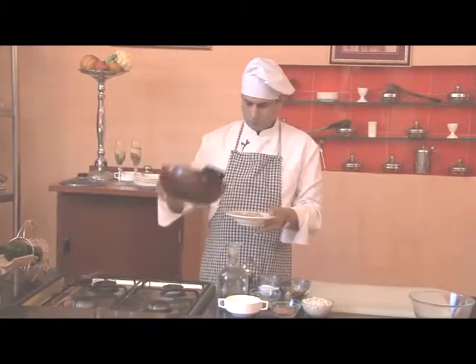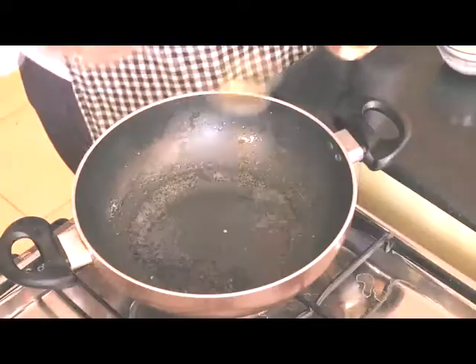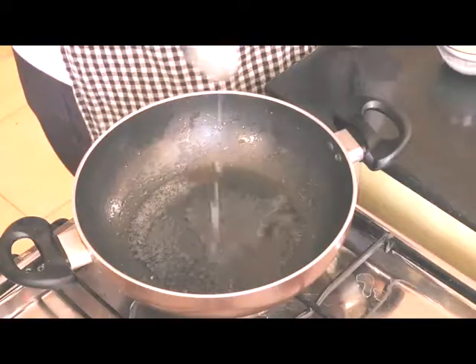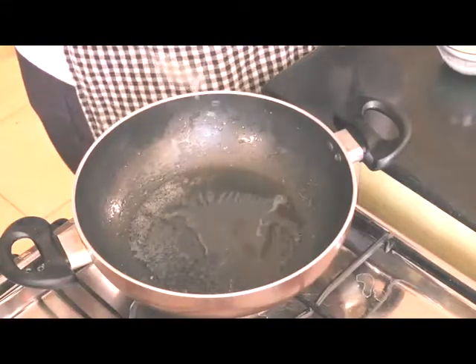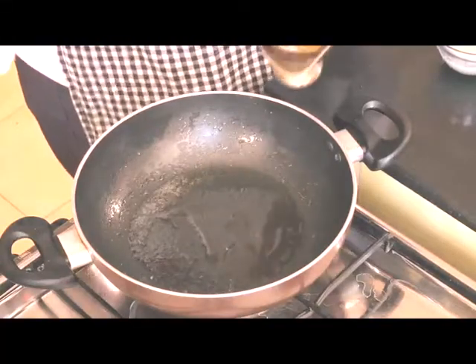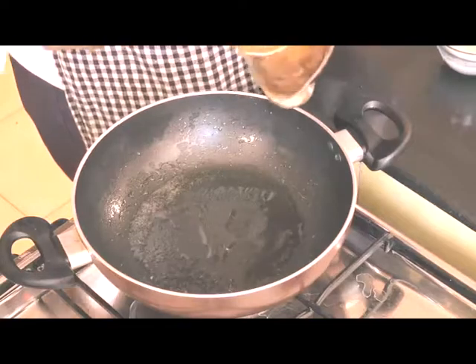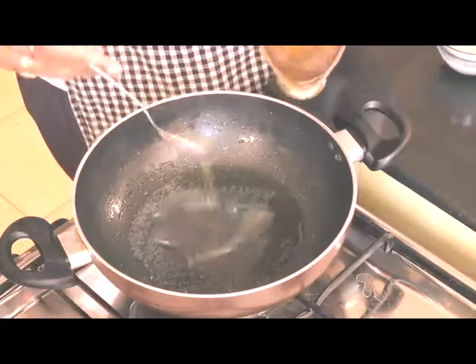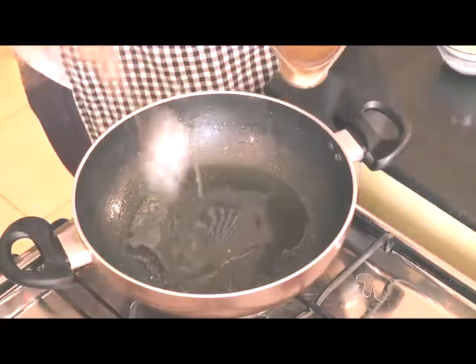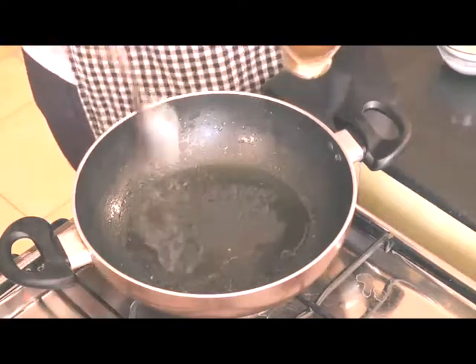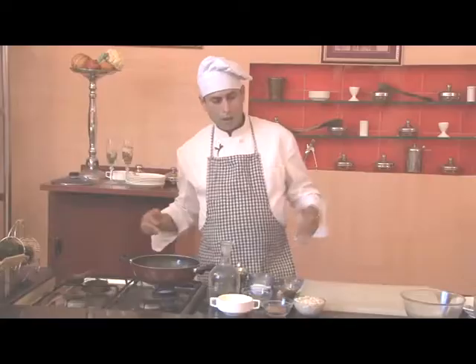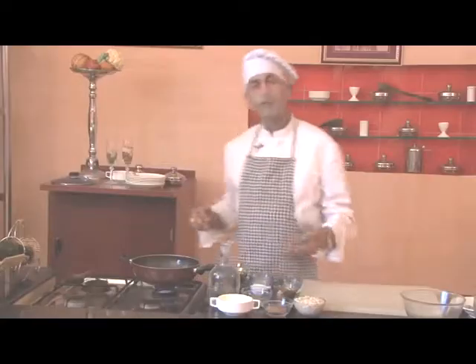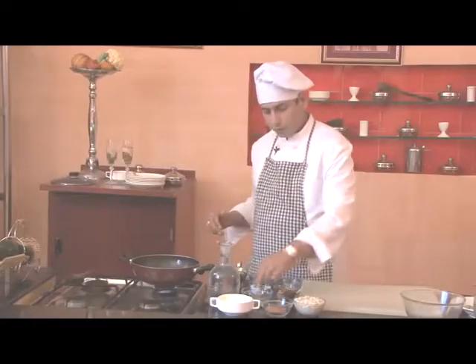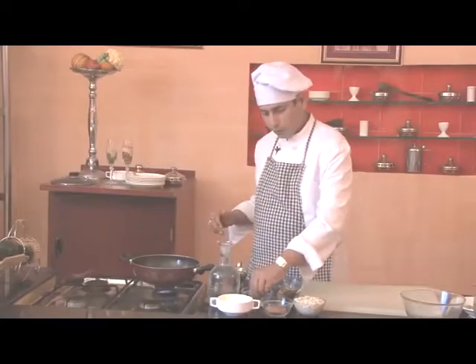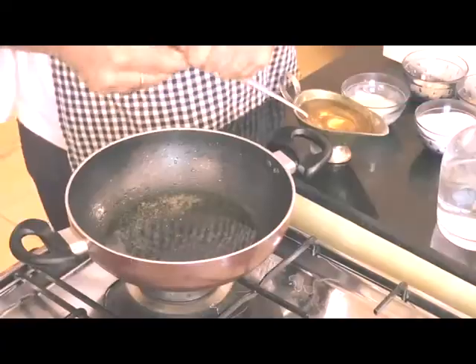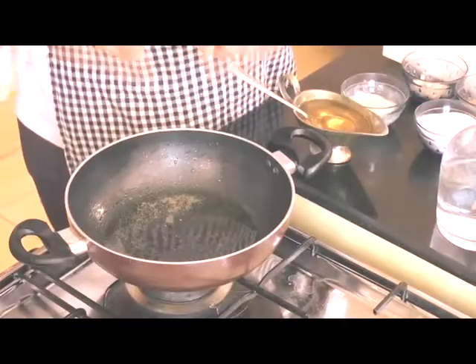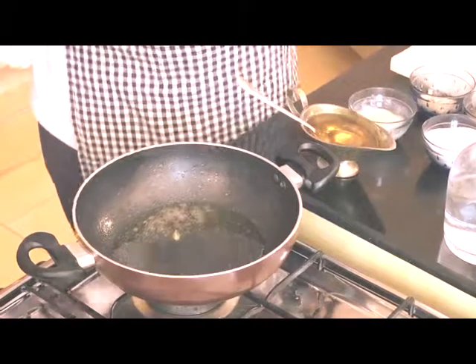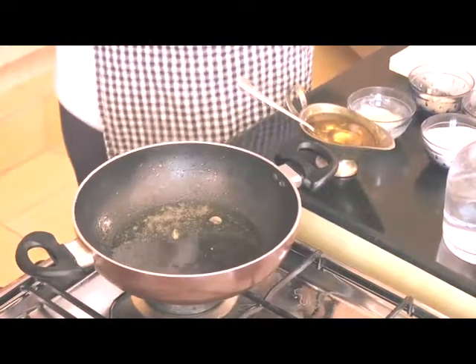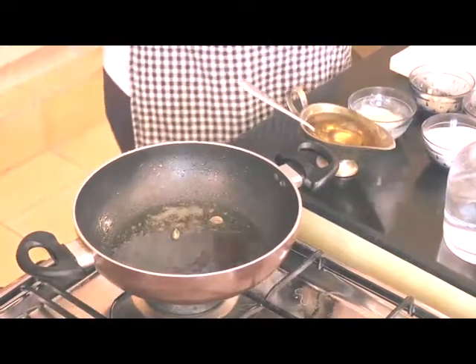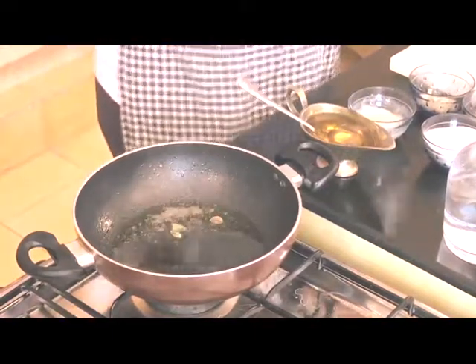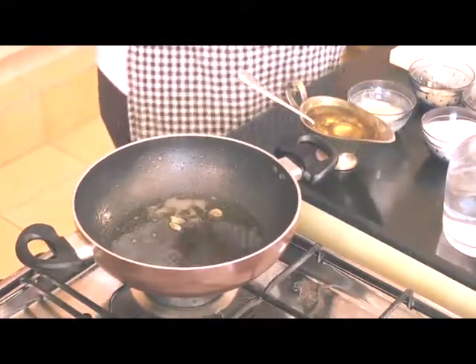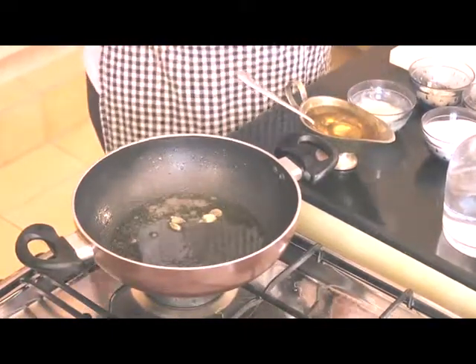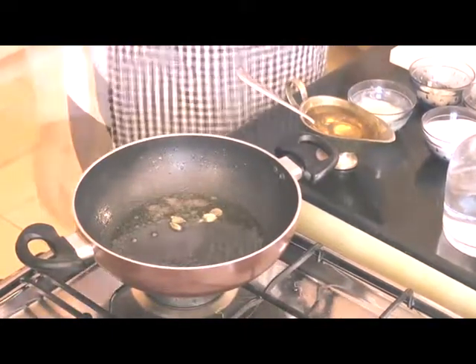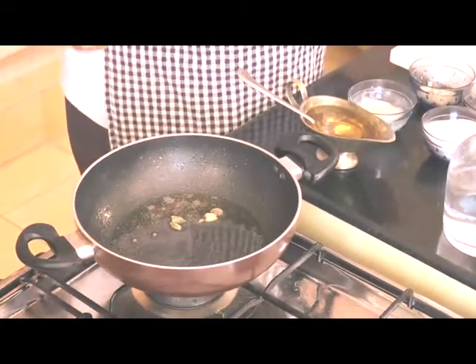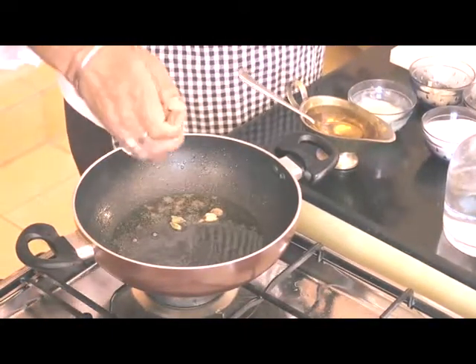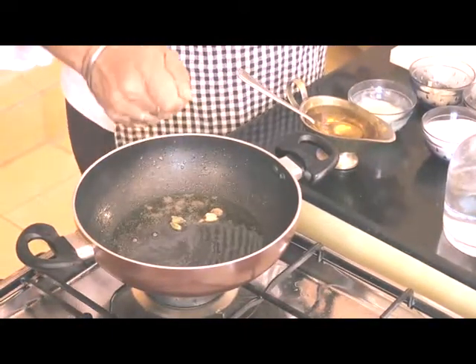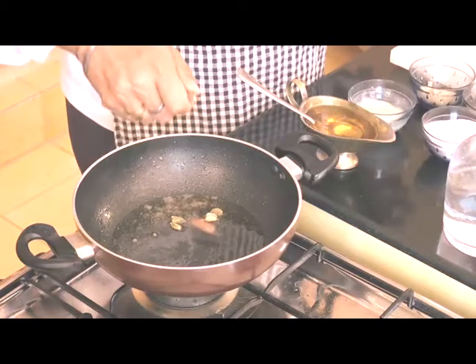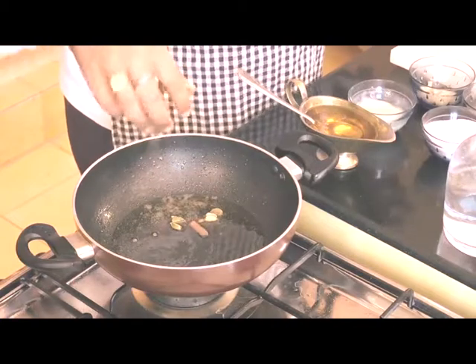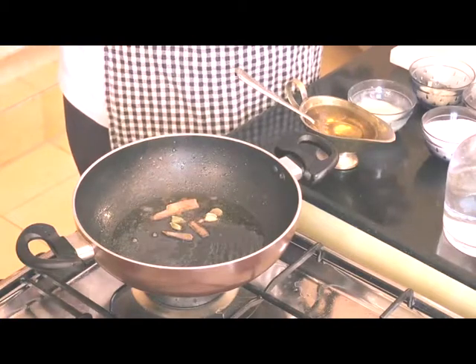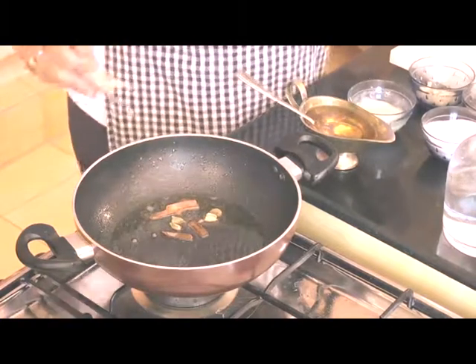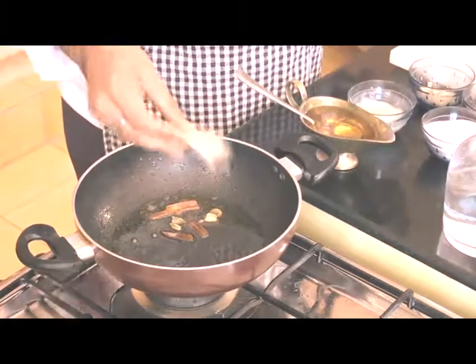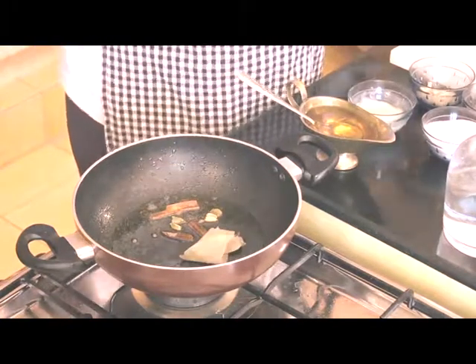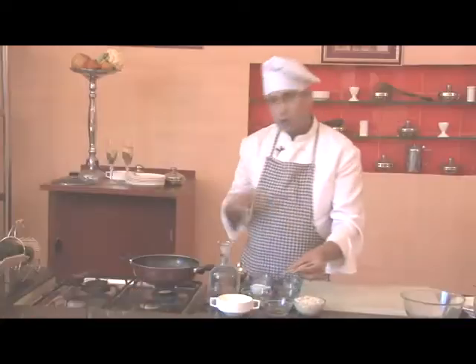Now we'll take oil, approximately 2 spoons. And then we'll add cardamom — 4 dashes — 1 cinnamon, 1 bay leaf, and few cloves.